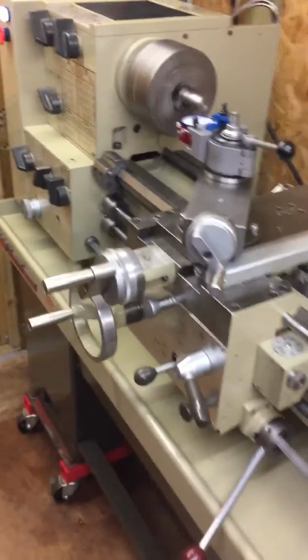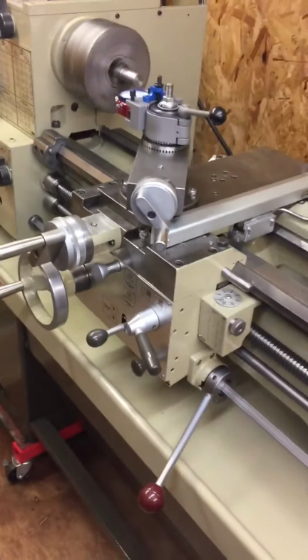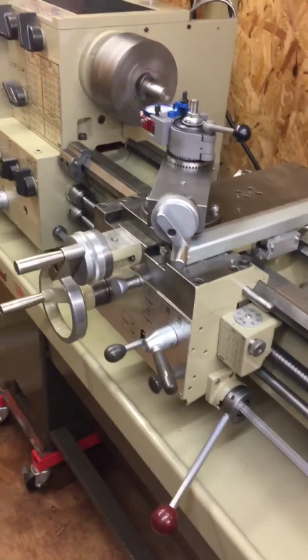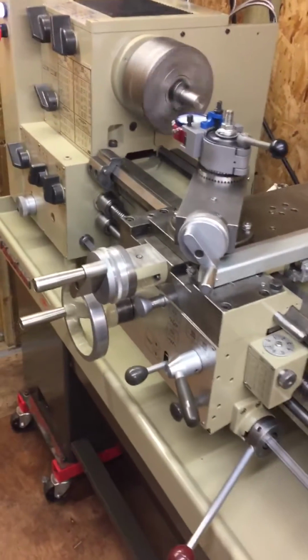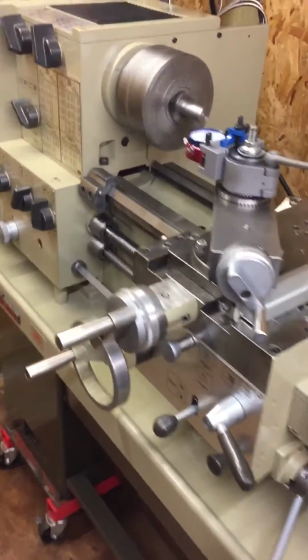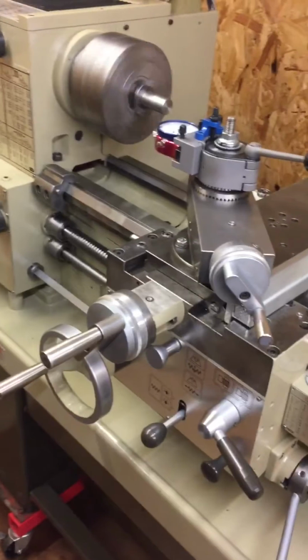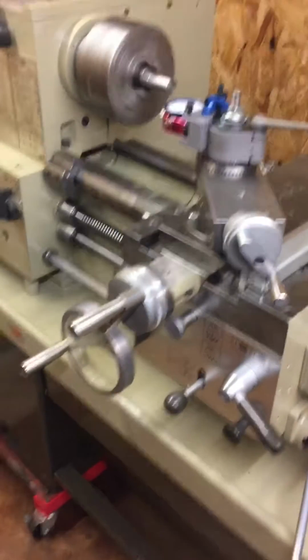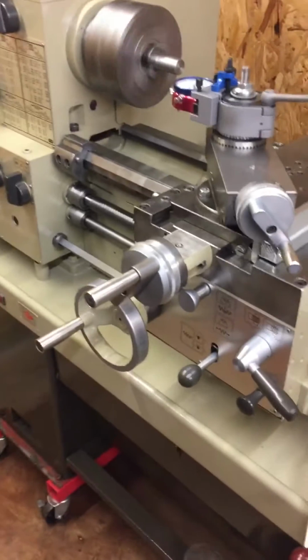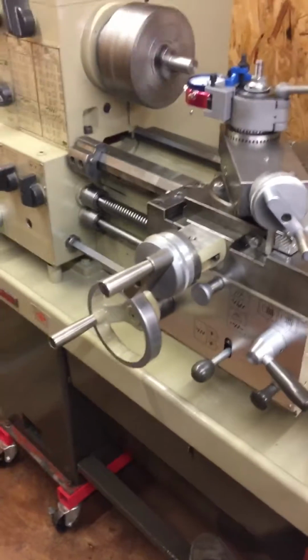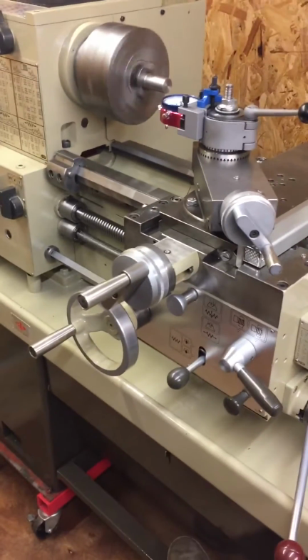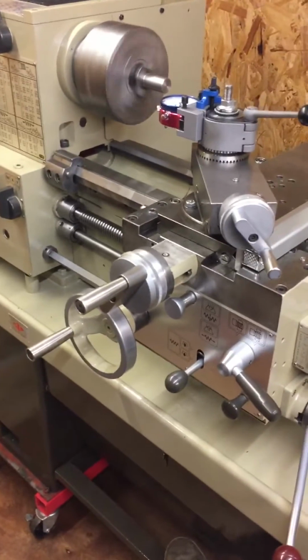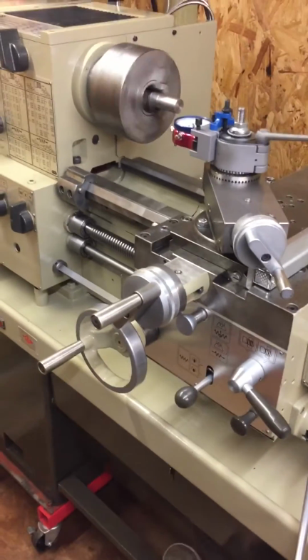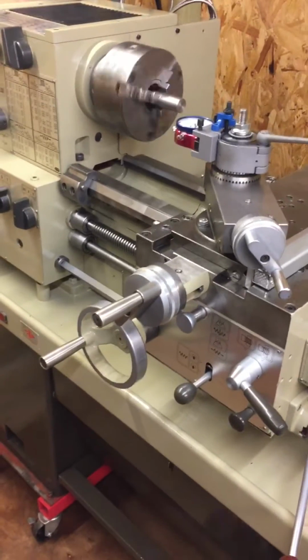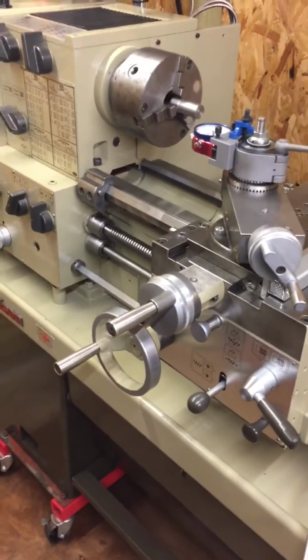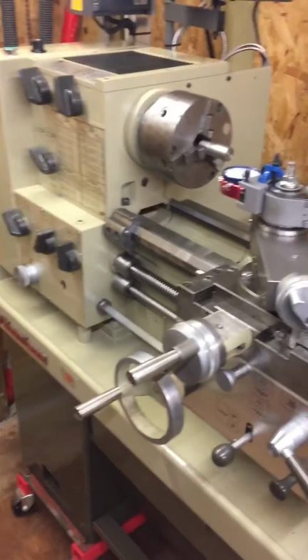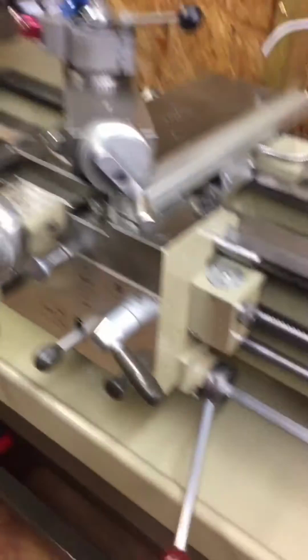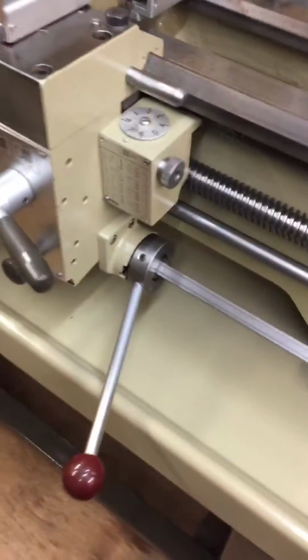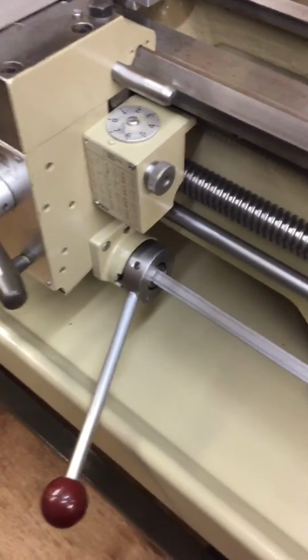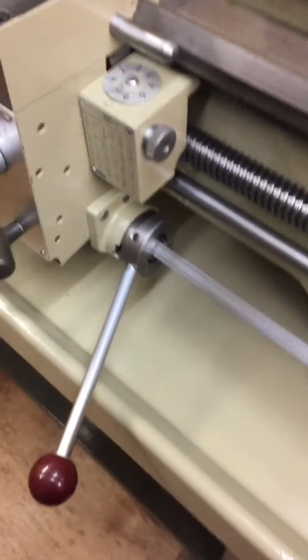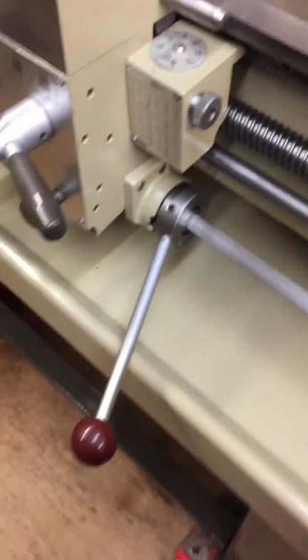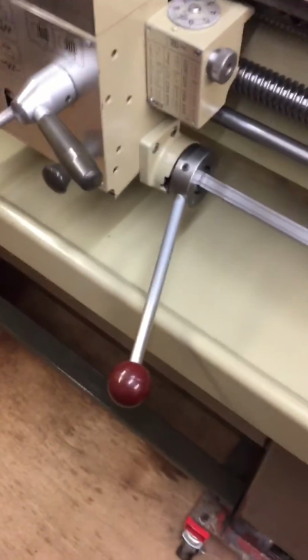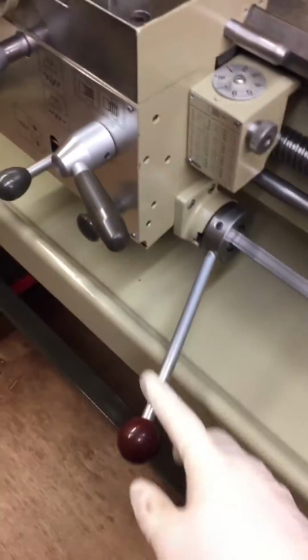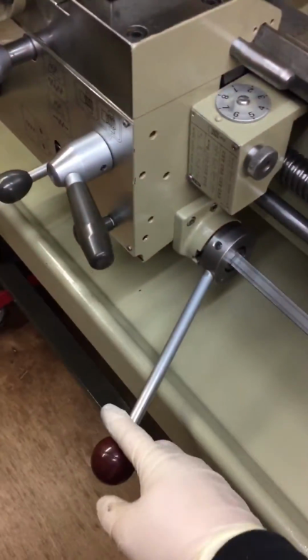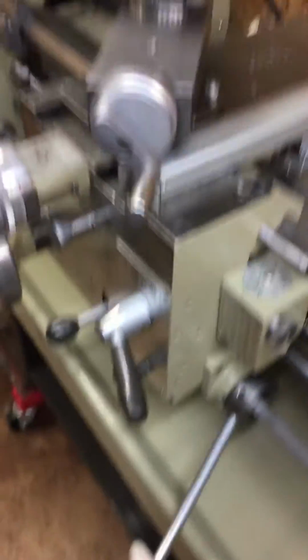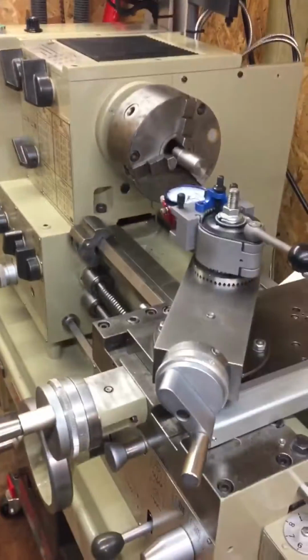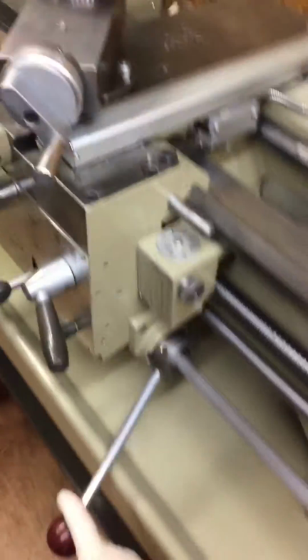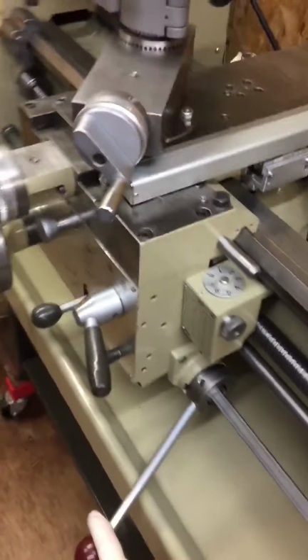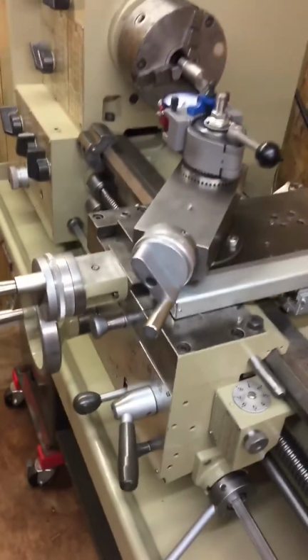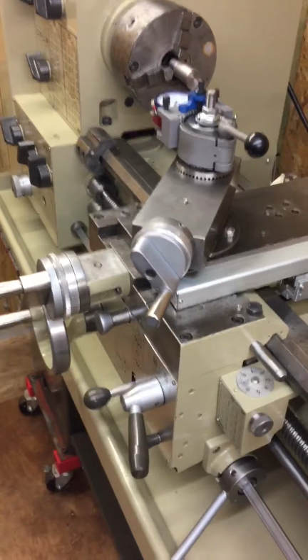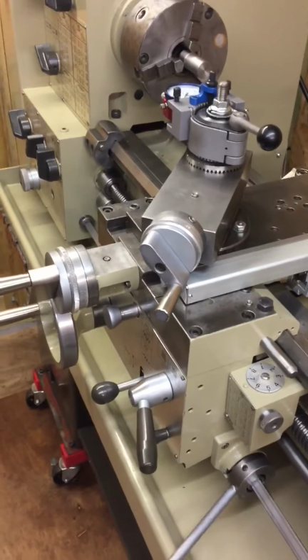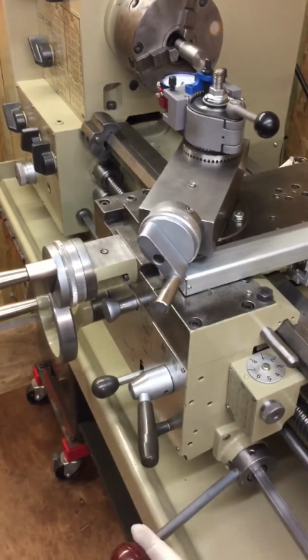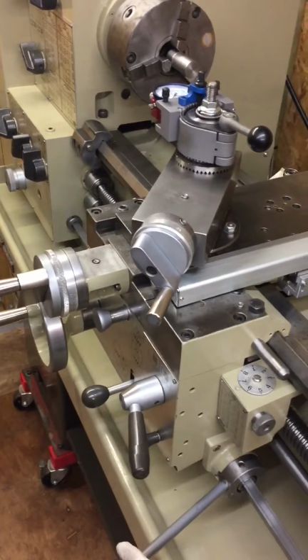There we go — being lazy with the foot brake cuts the power exactly as I wanted, and it won't restart the motor until it's put back into neutral.